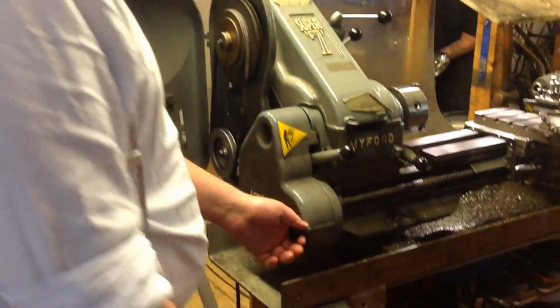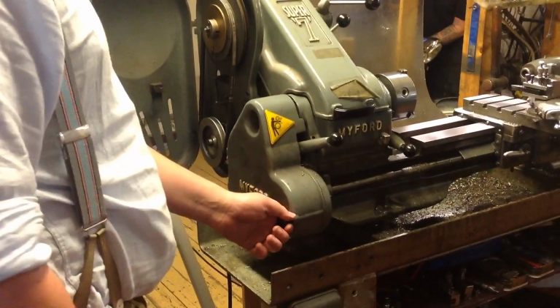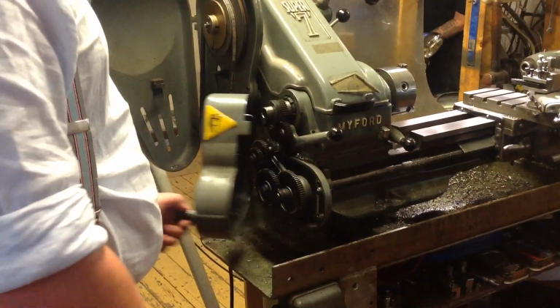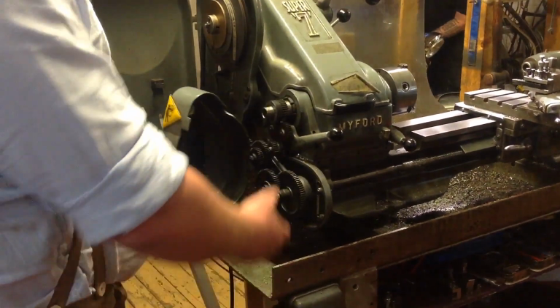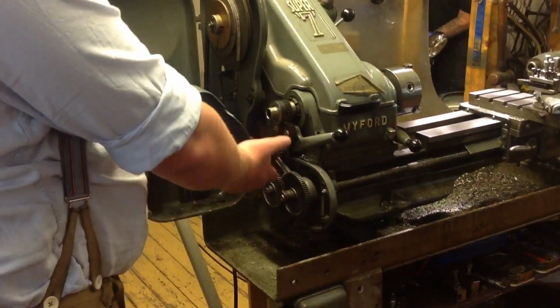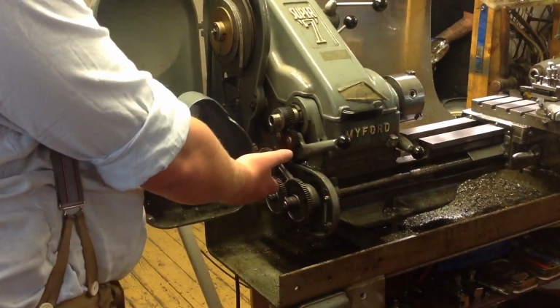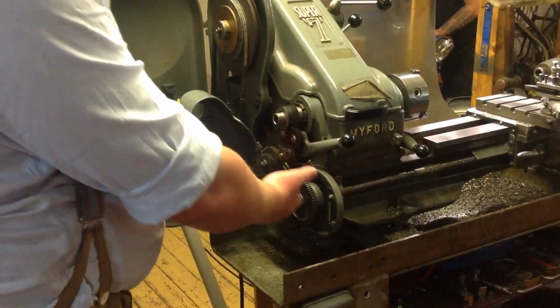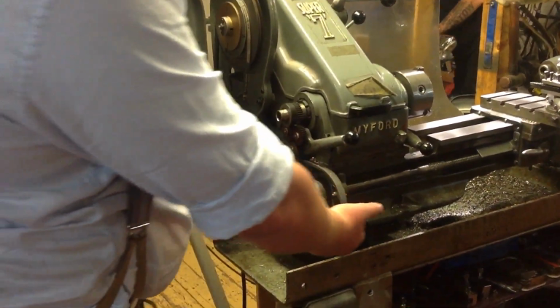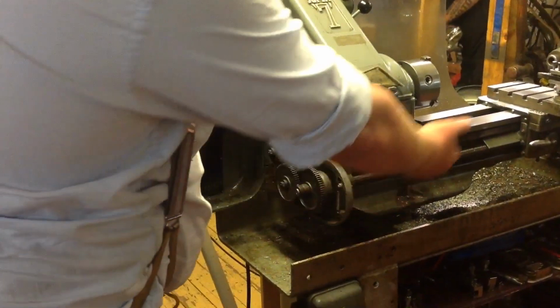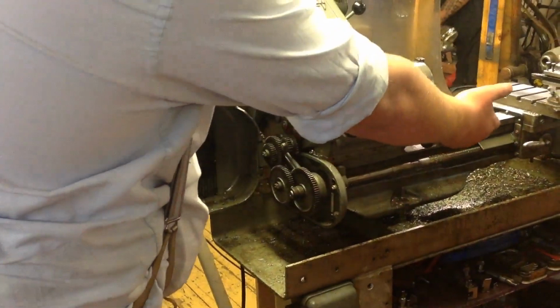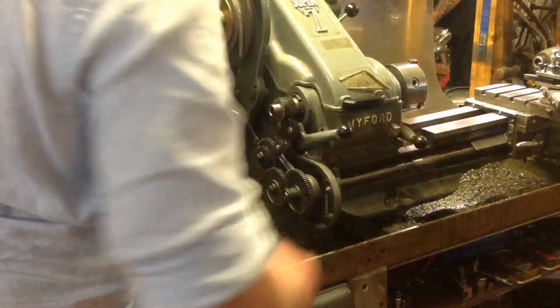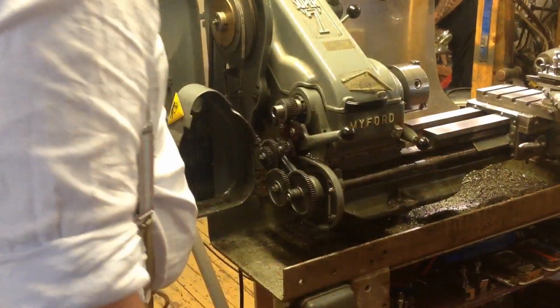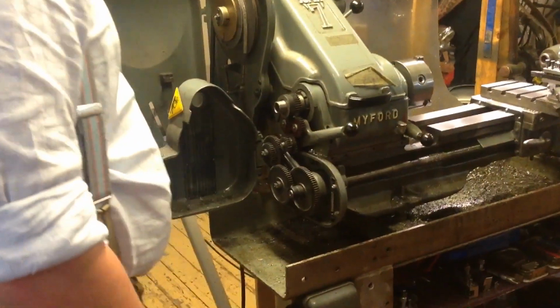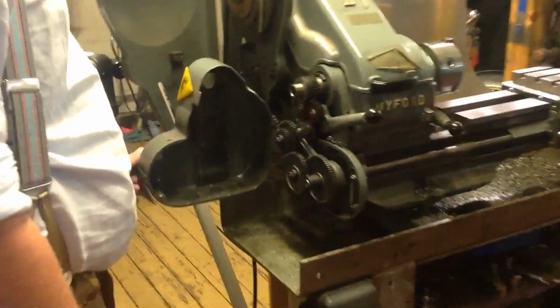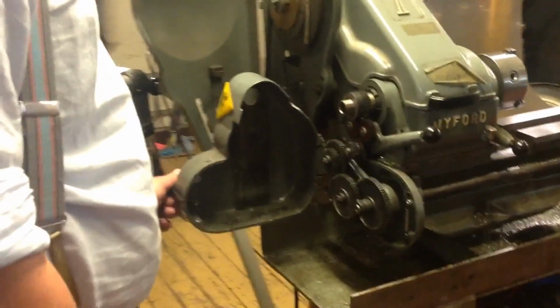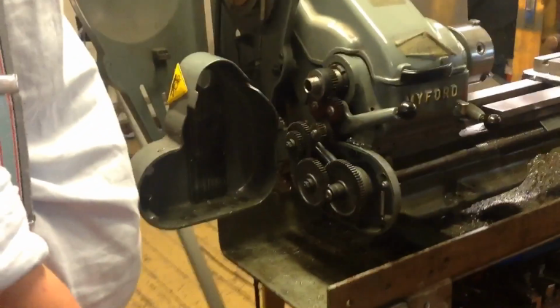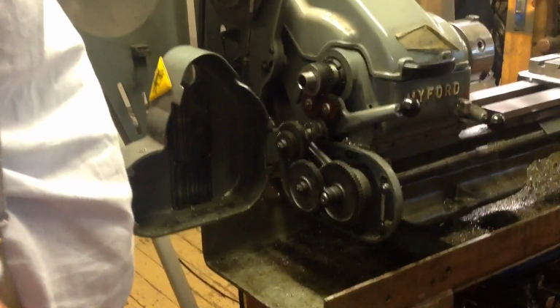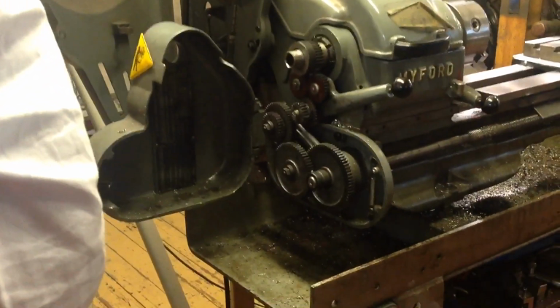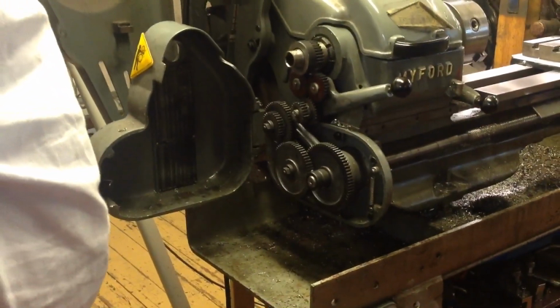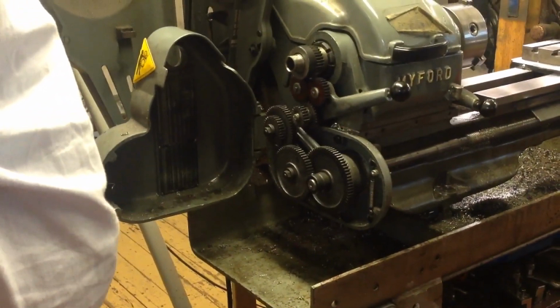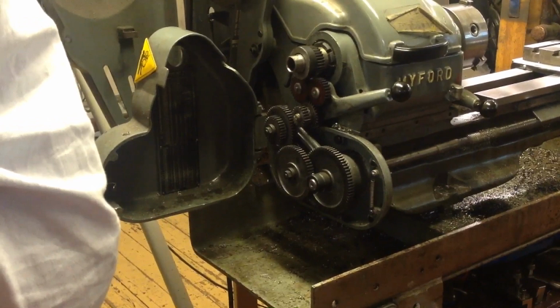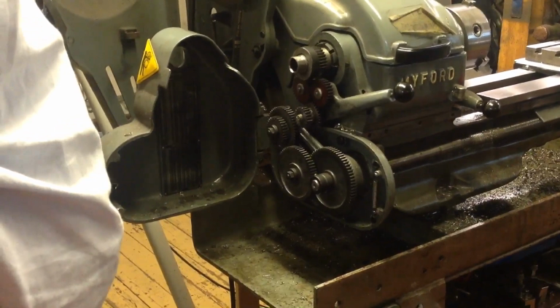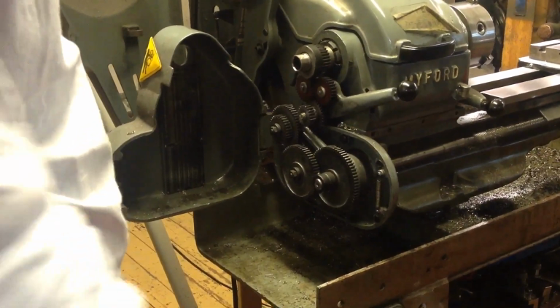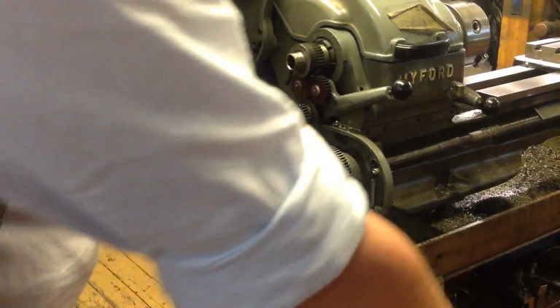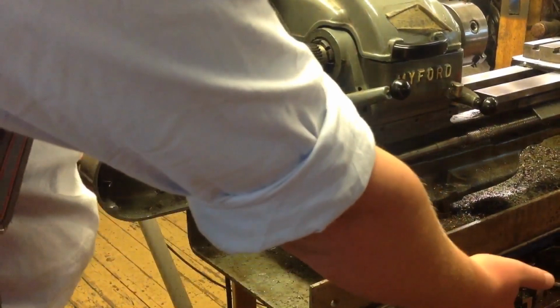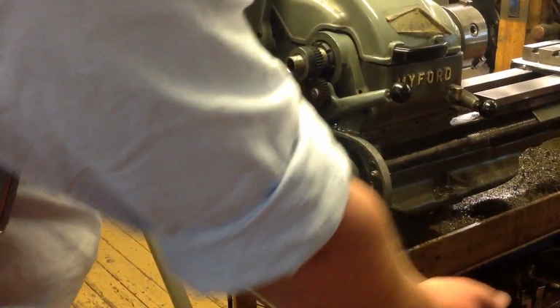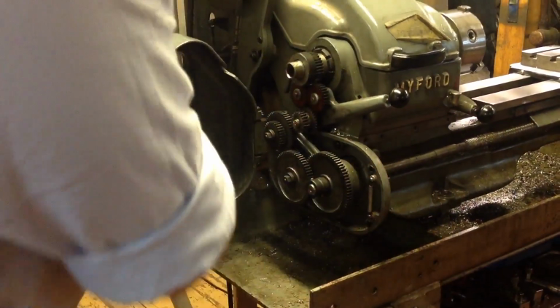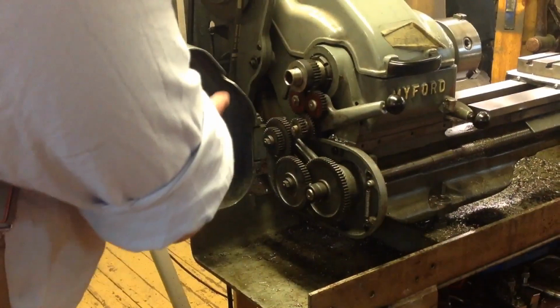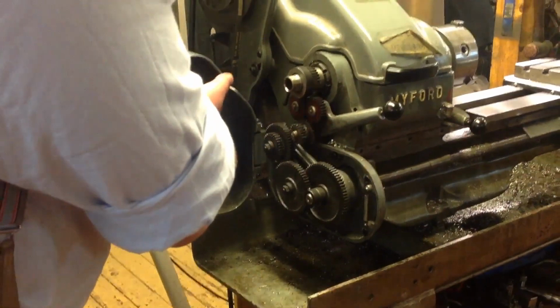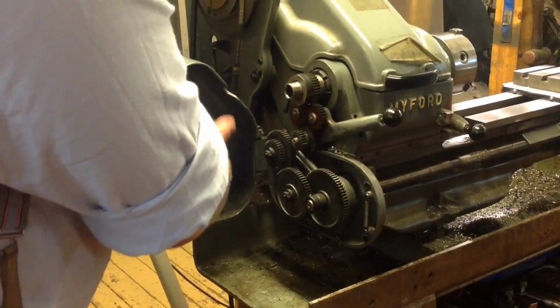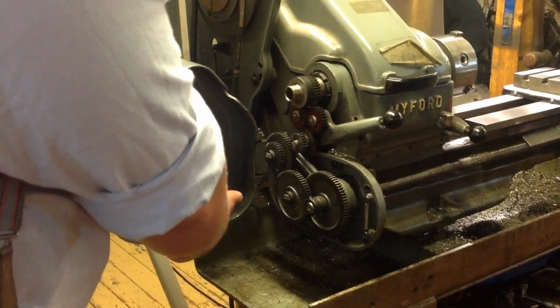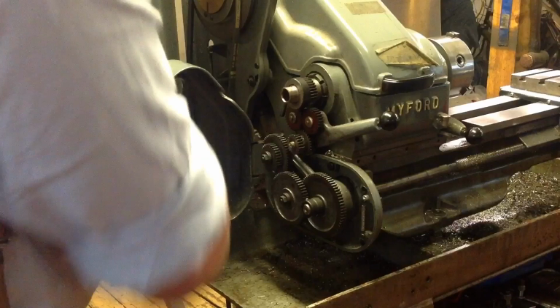Once you're up in the next case, this is the change gears for the screw cutting feed system. These can be interchanged in a number of ways which are described in the manual stored underneath, and all the configurations are listed inside the case.